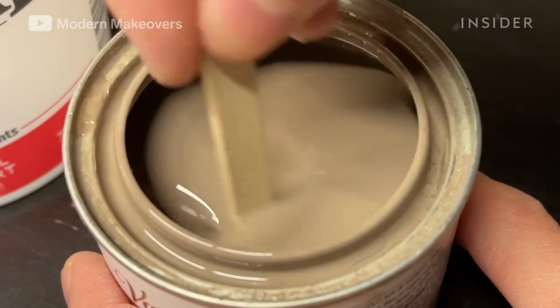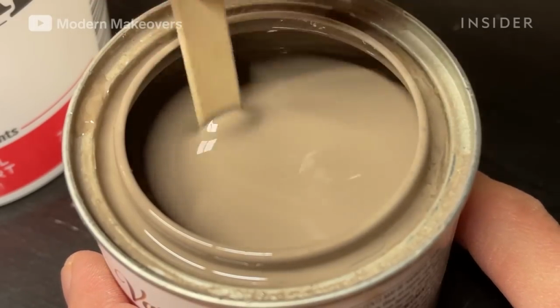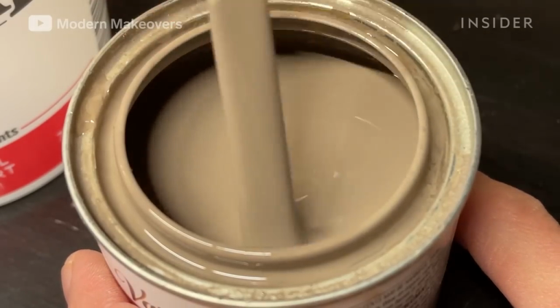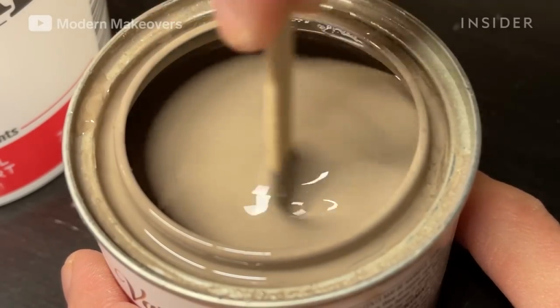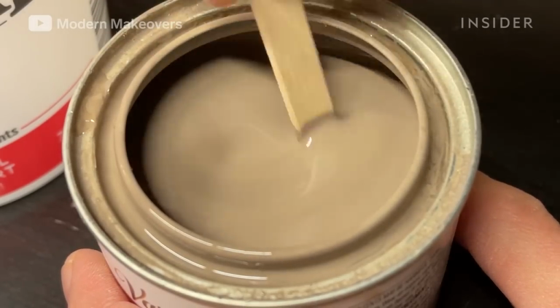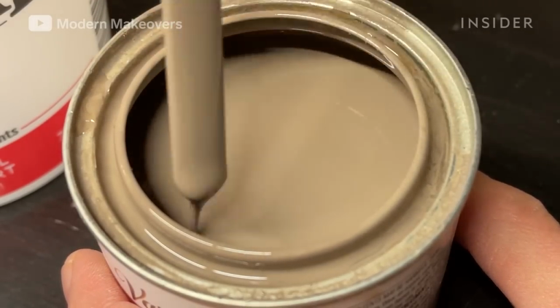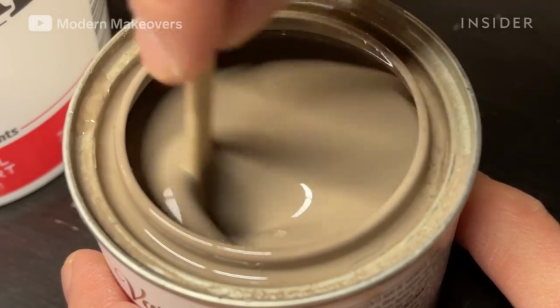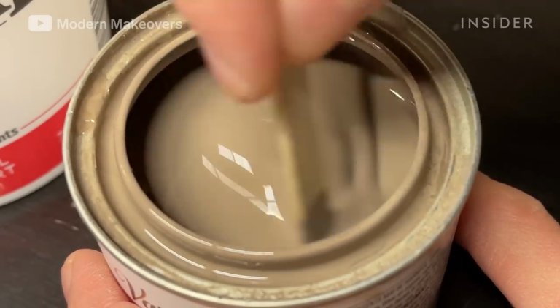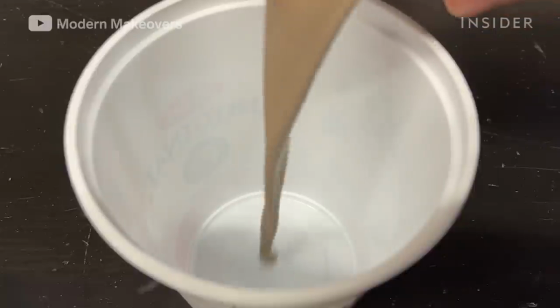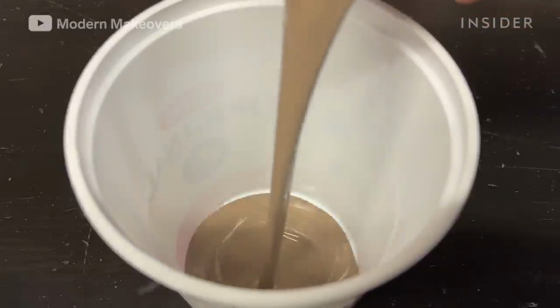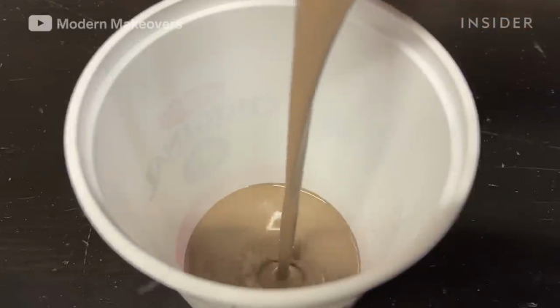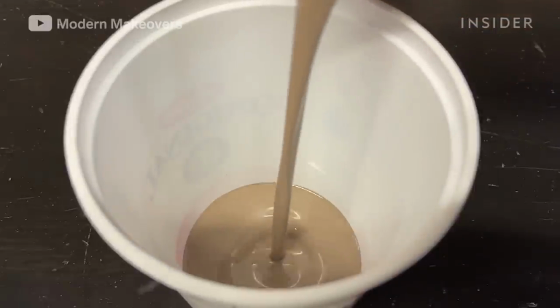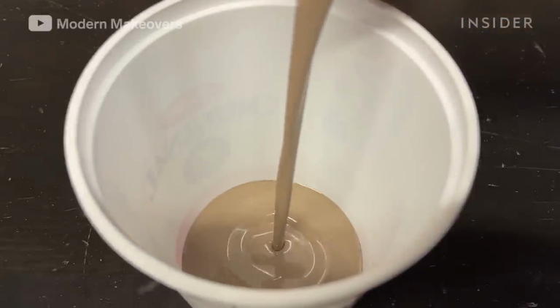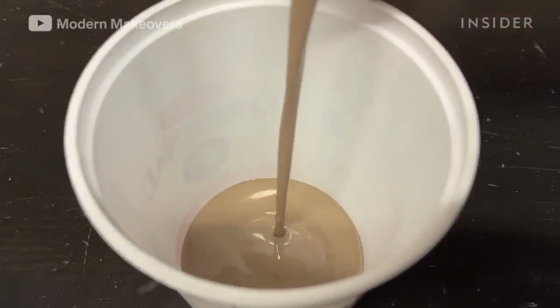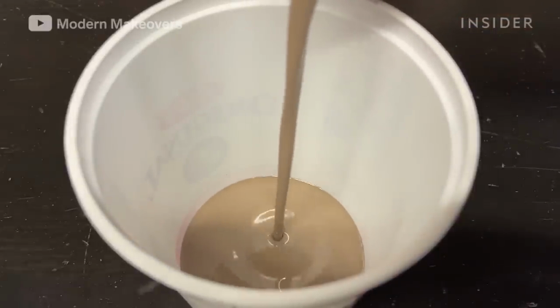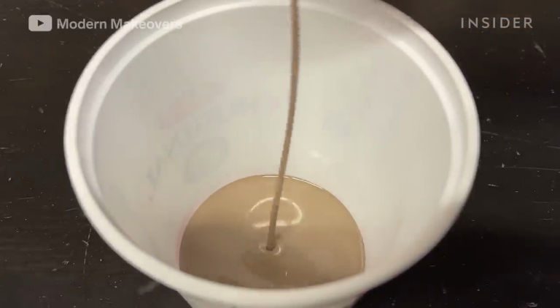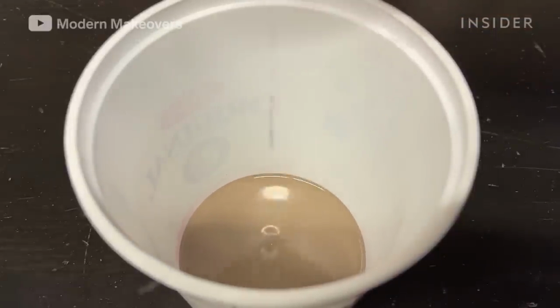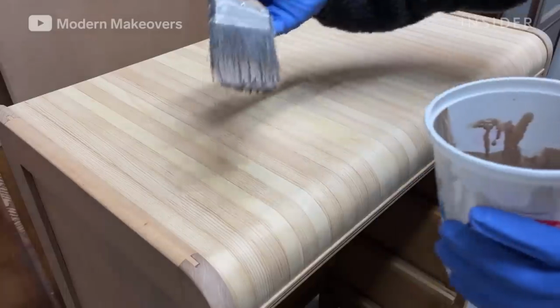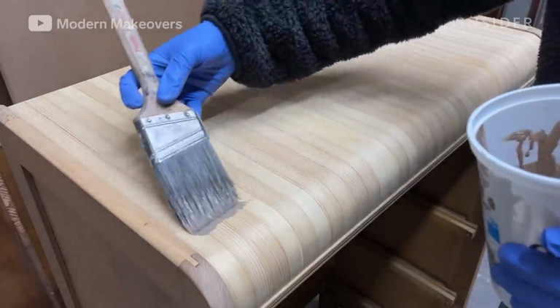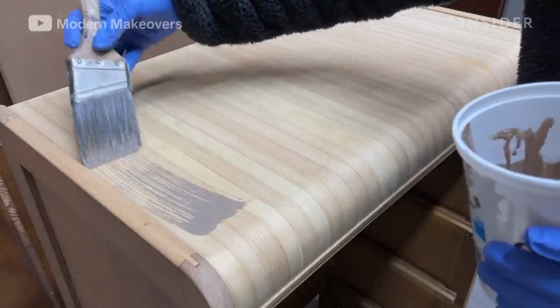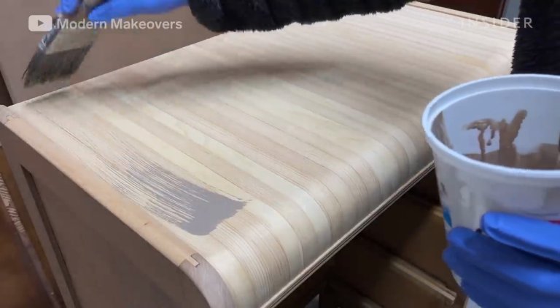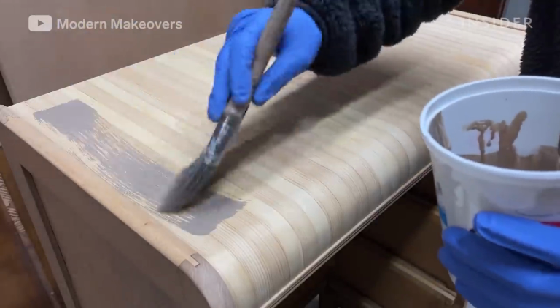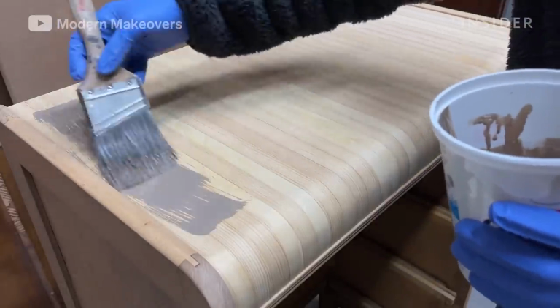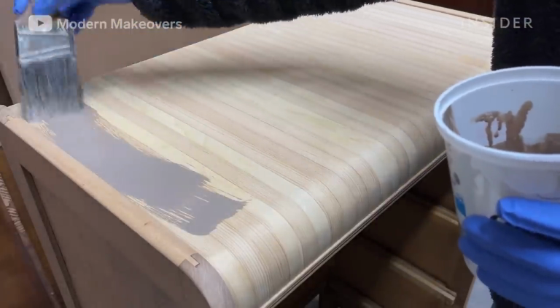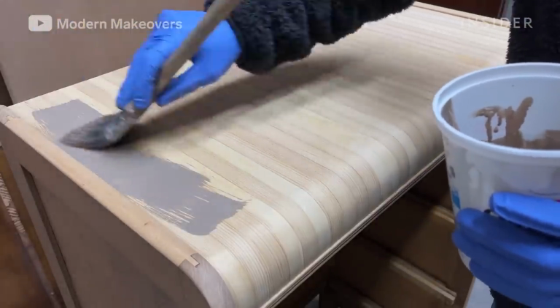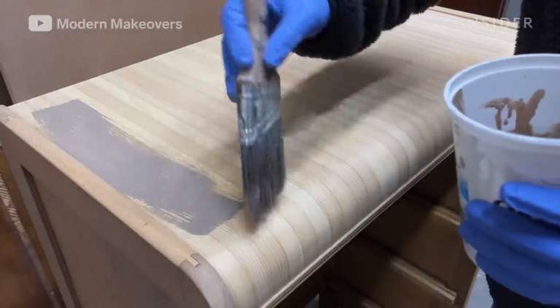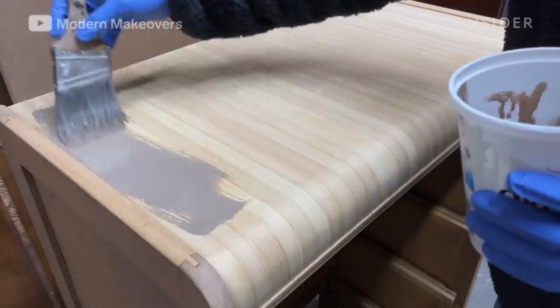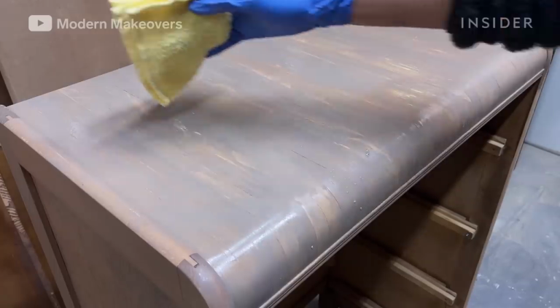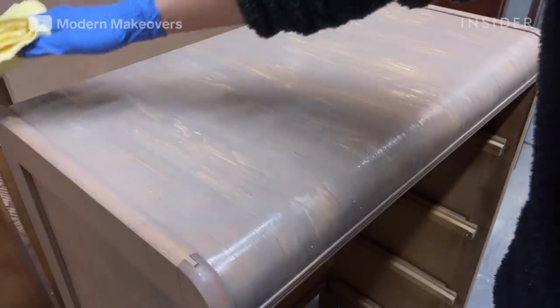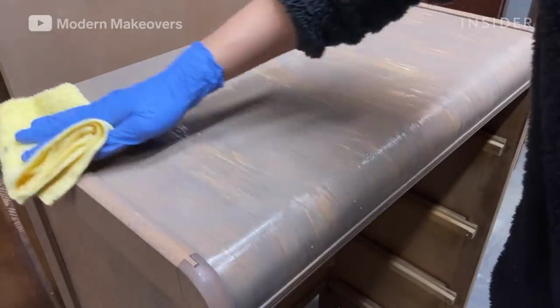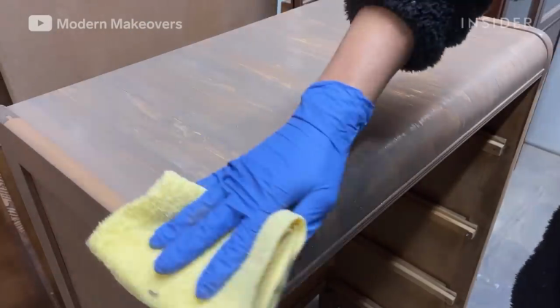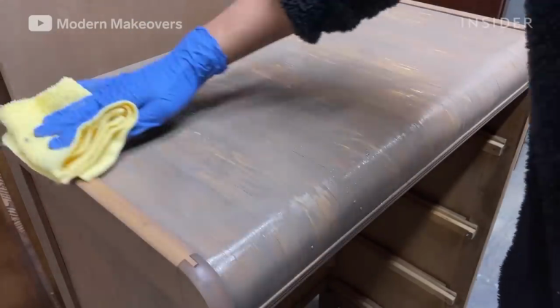Andy is restaining the body of the piece with an oil stain. He slathers the stain on with a brush and then wipes it away with a towel.